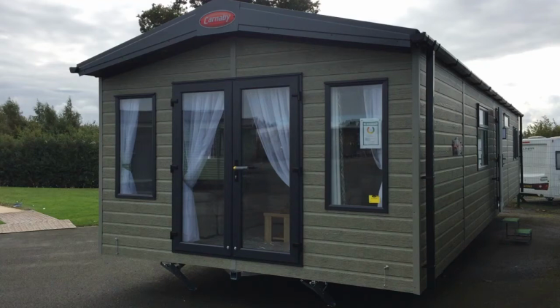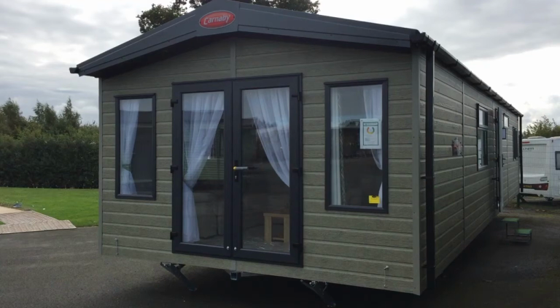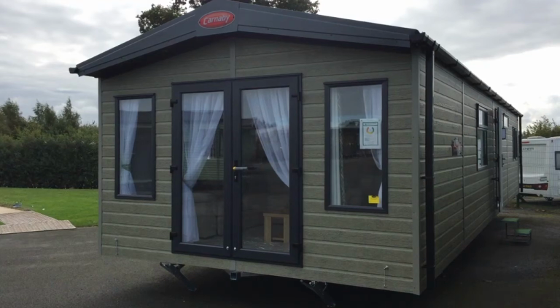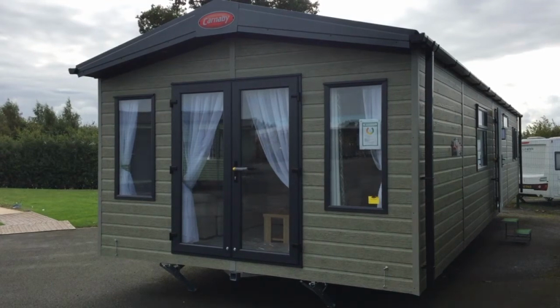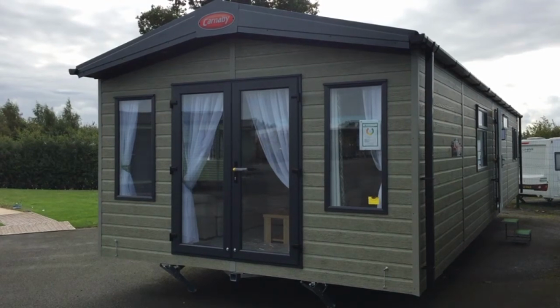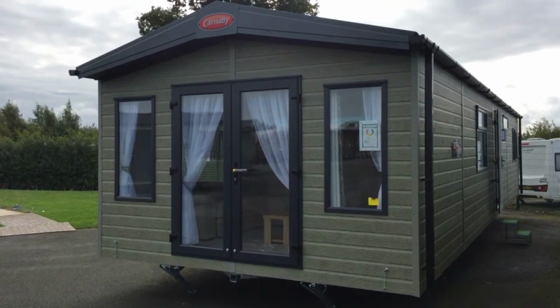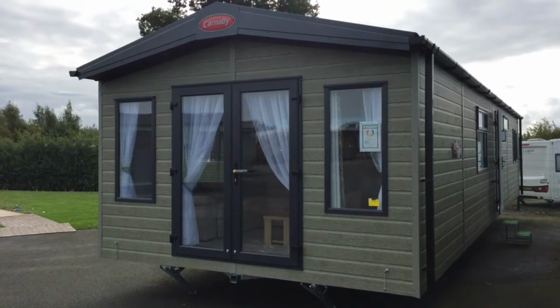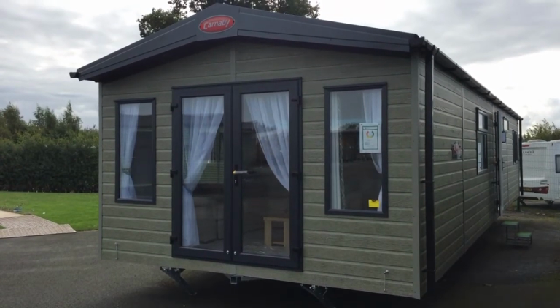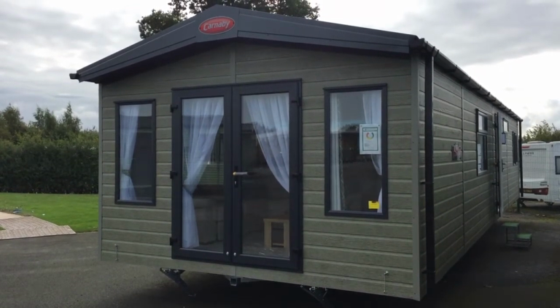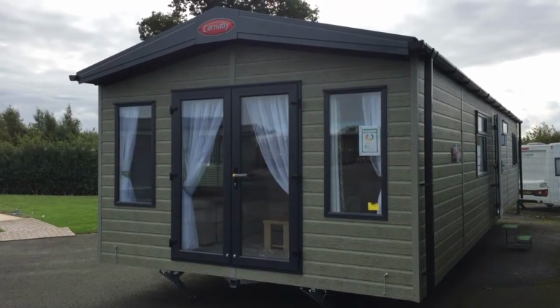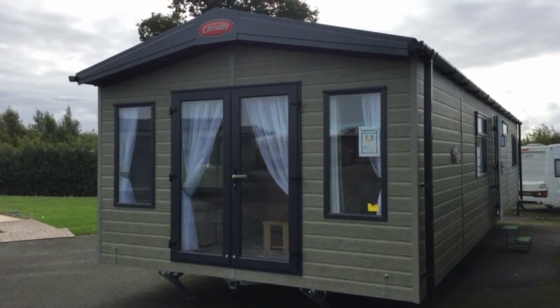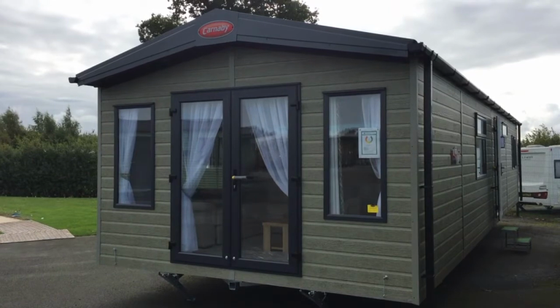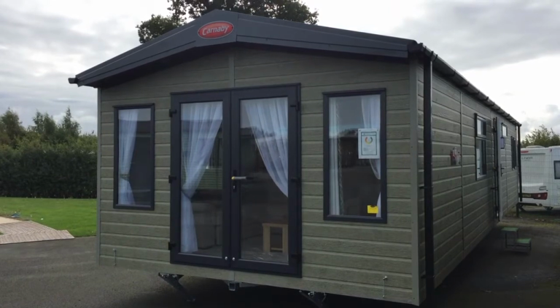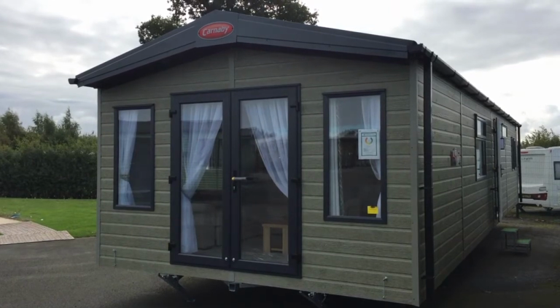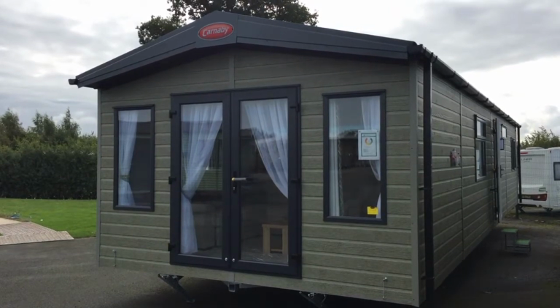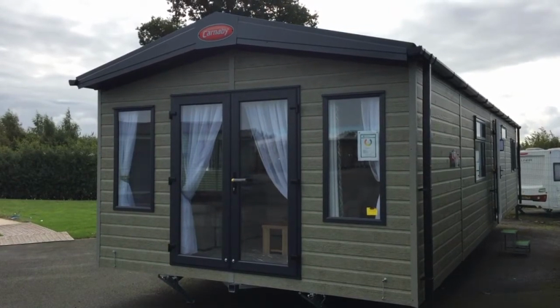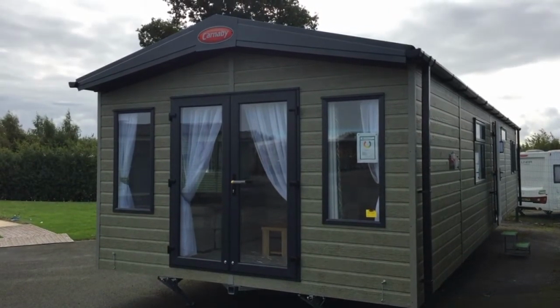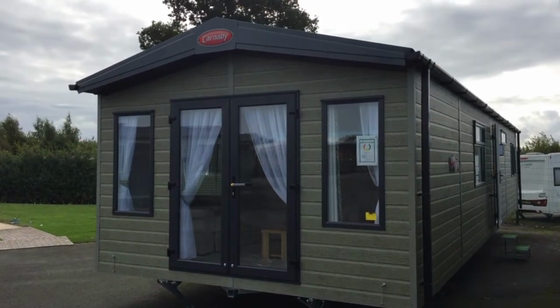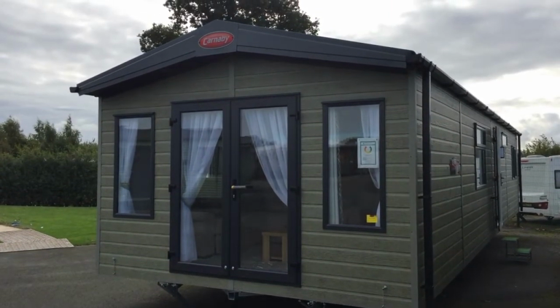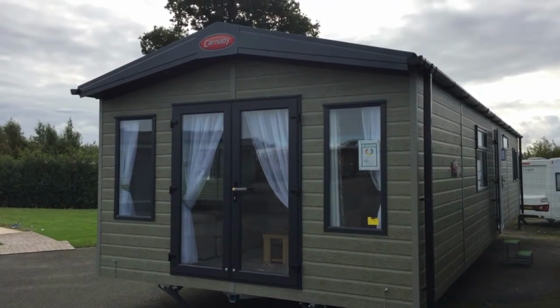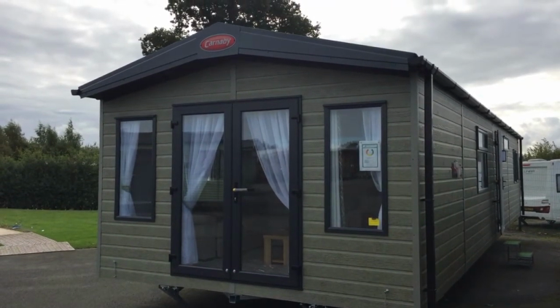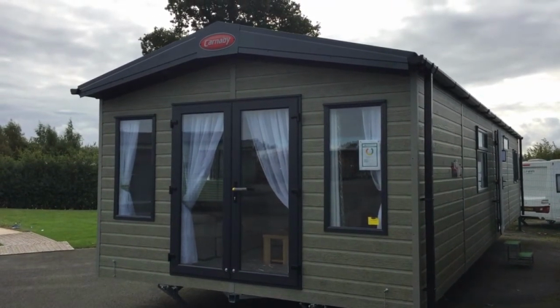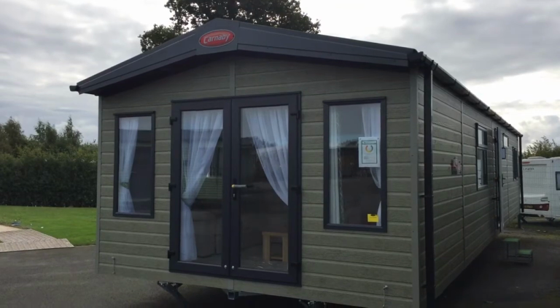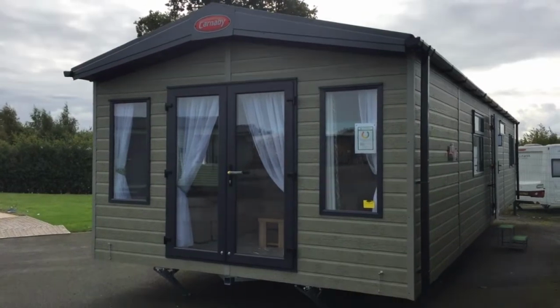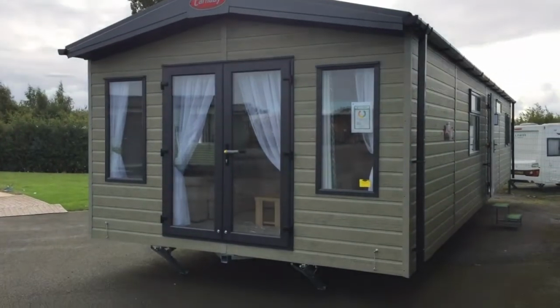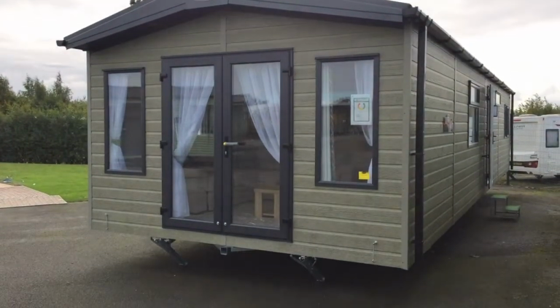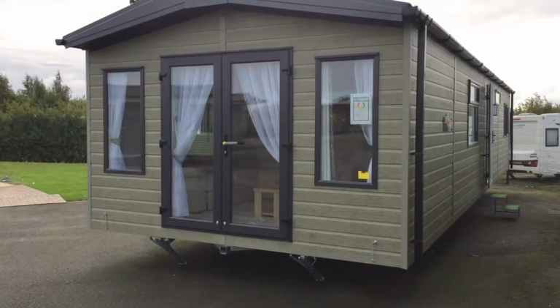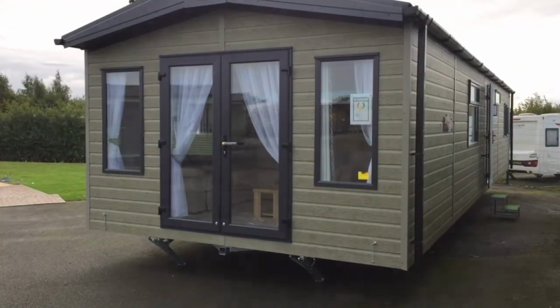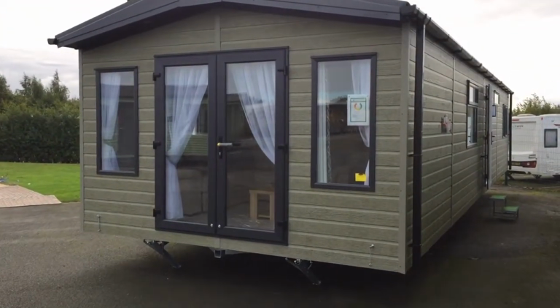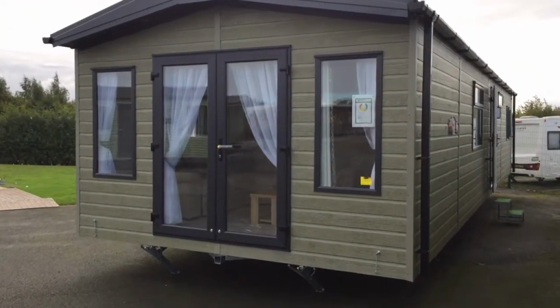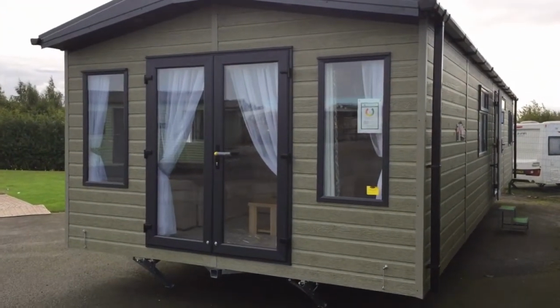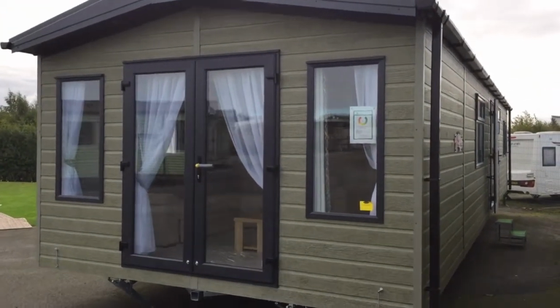Hello, welcome to Startup Leisure. Today I'm going to show you around the 2021 Carnaby Chantry Lodge, 41 by 13, two-bedroomed, finished in Canexel Arcadia Green. Let's take a look inside.